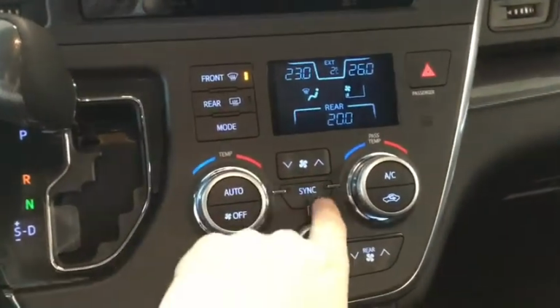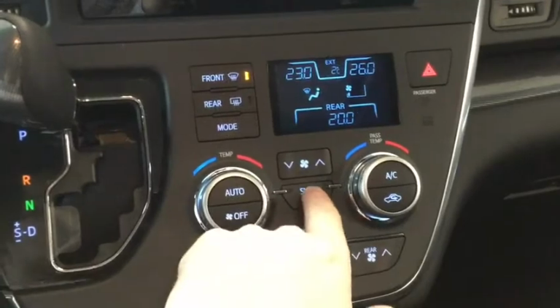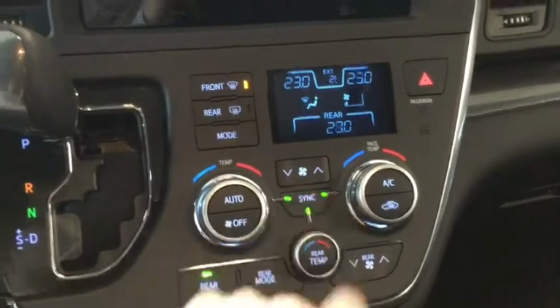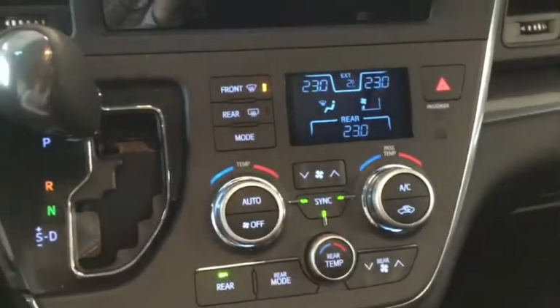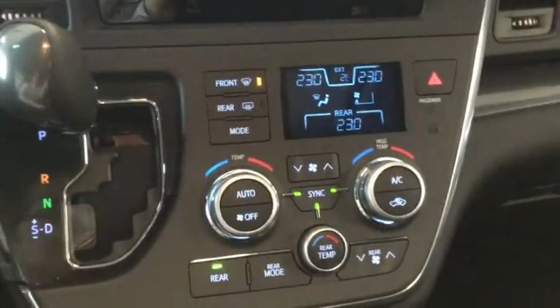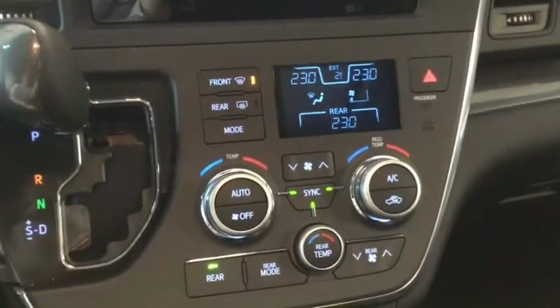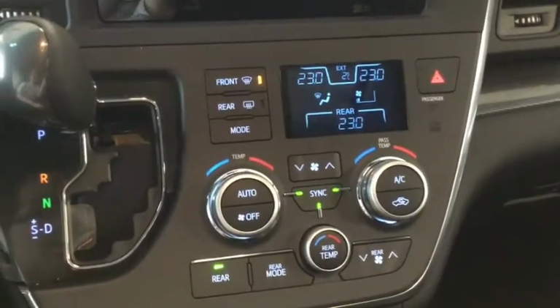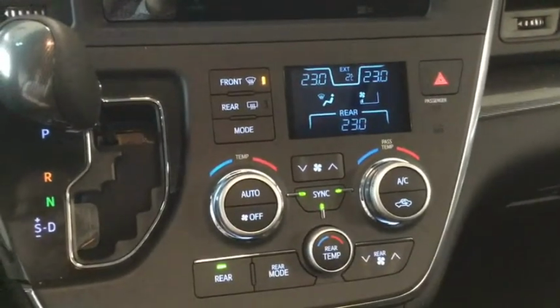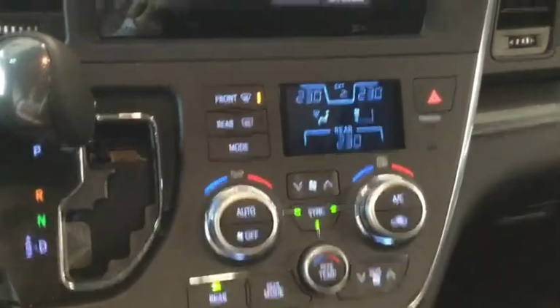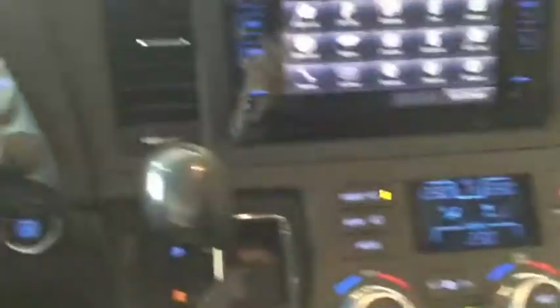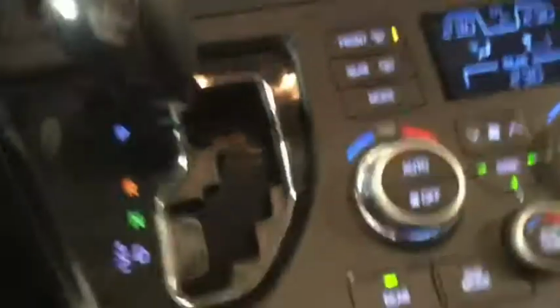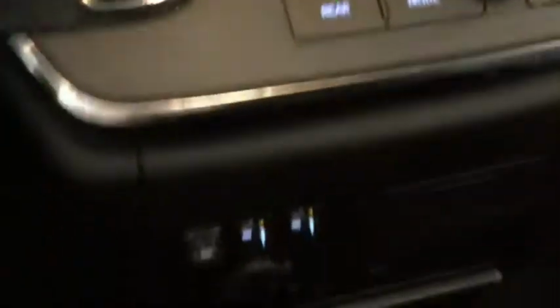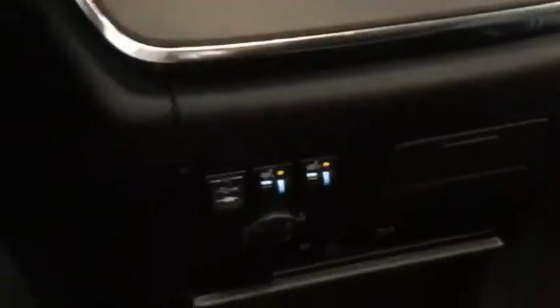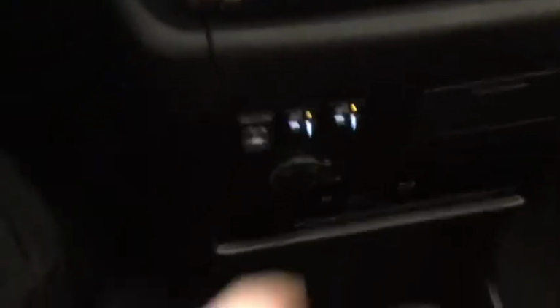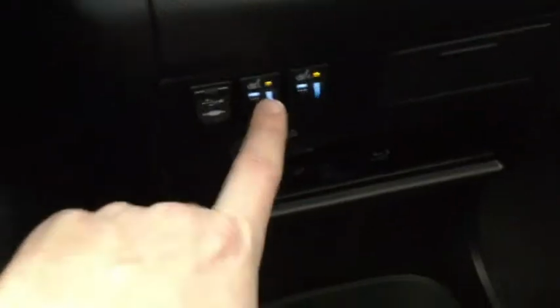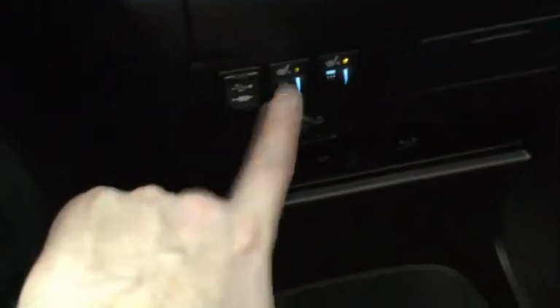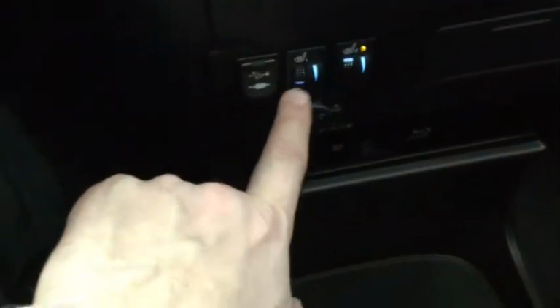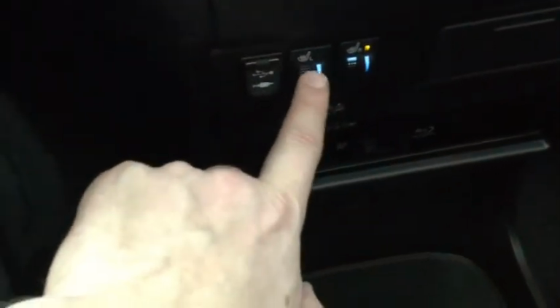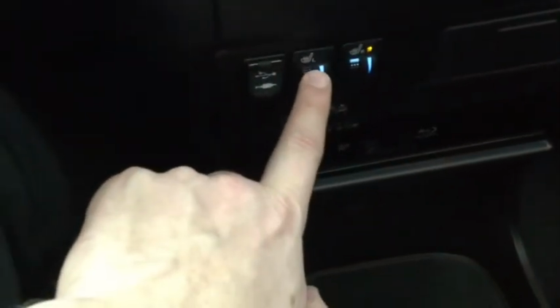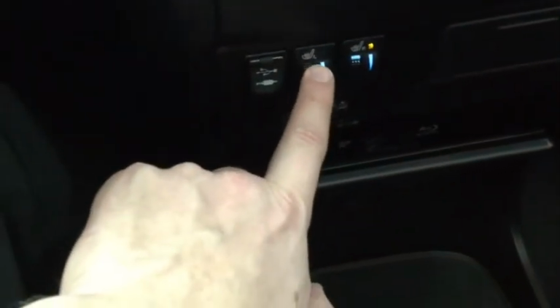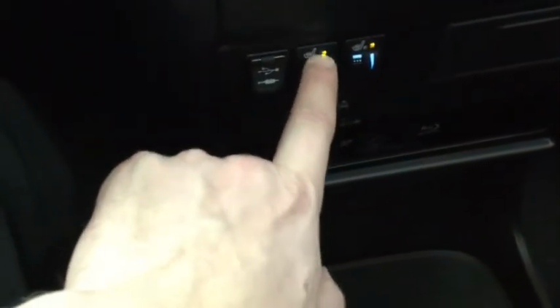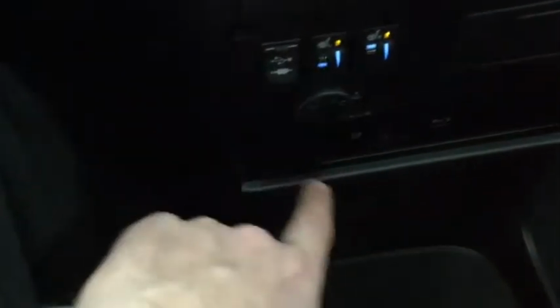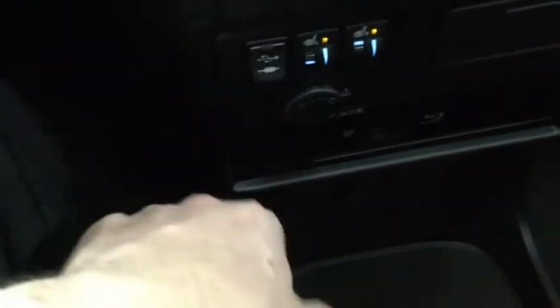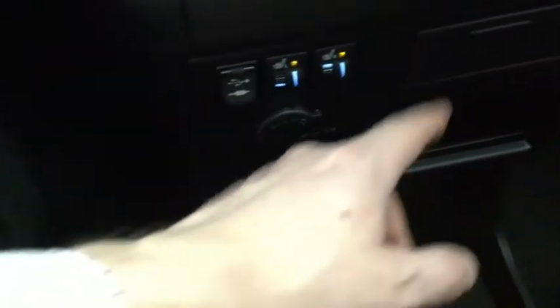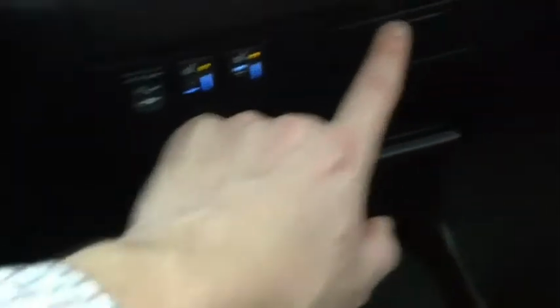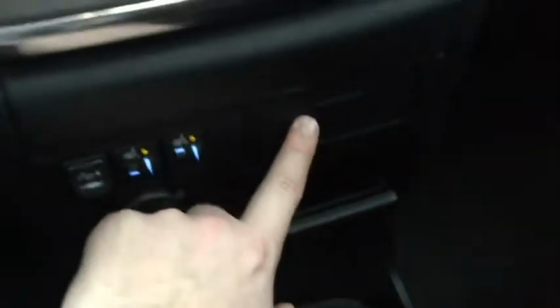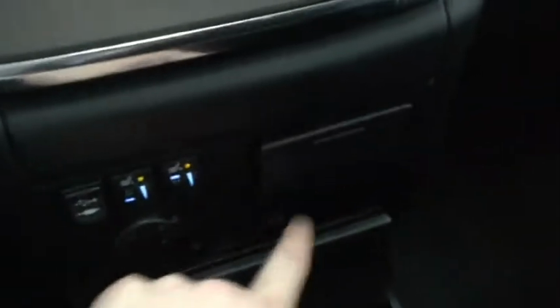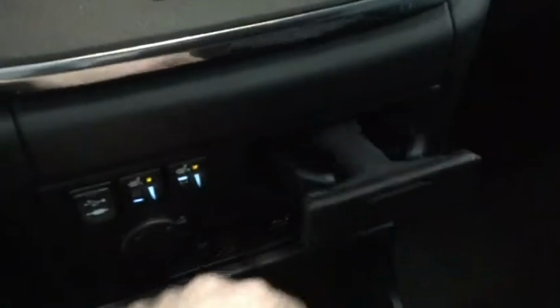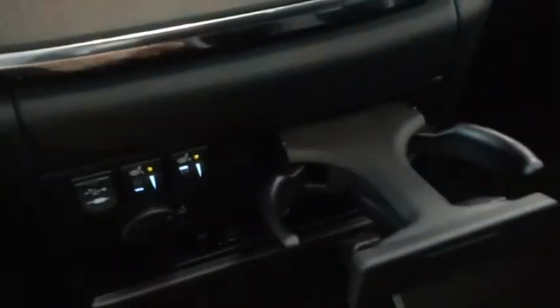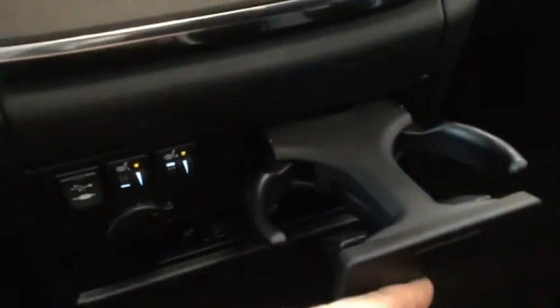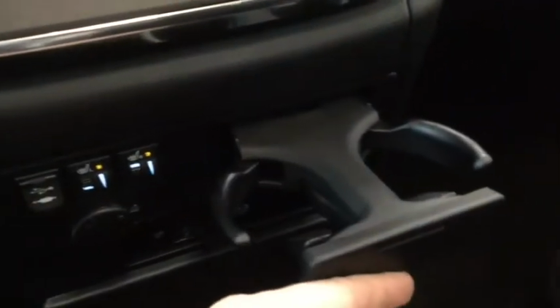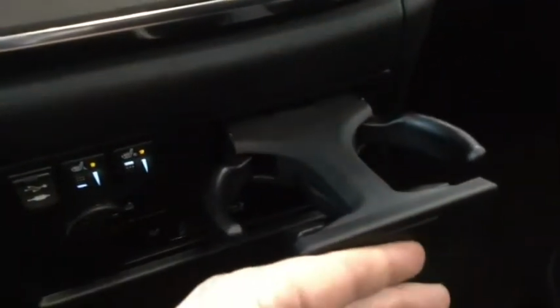Here are the driver and passenger heated seat controls along with your USB and auxiliary port and a little hidden cup holder. Down below is the Blu-ray and CD player.